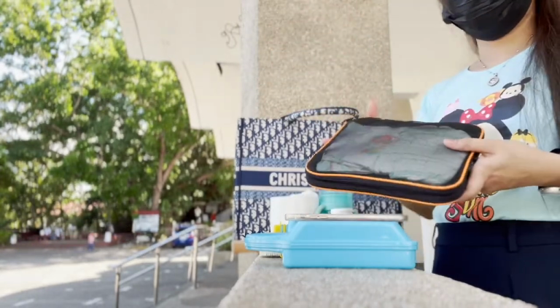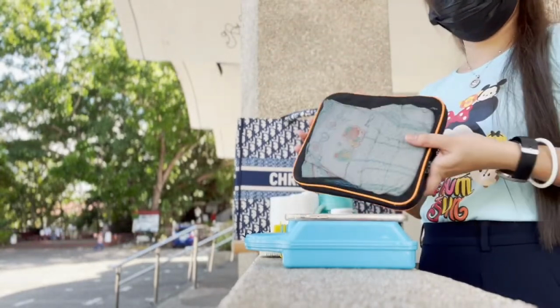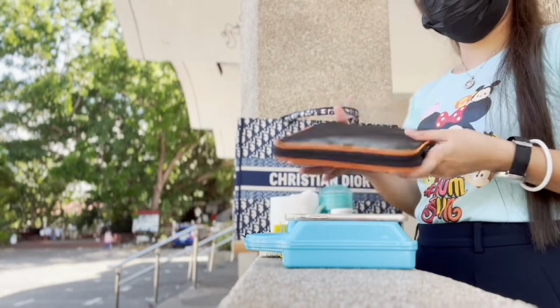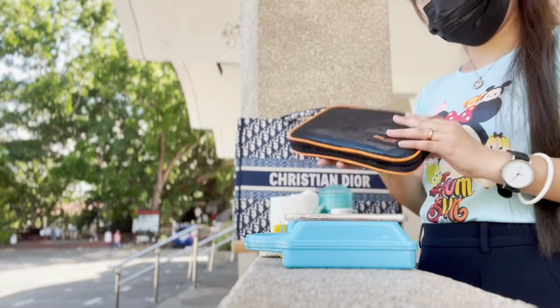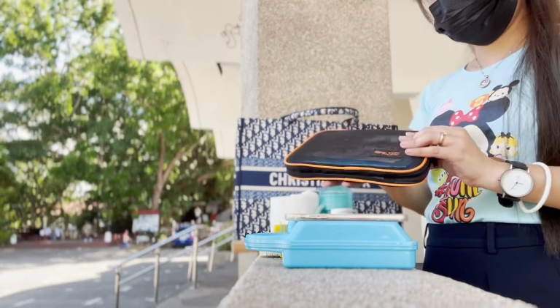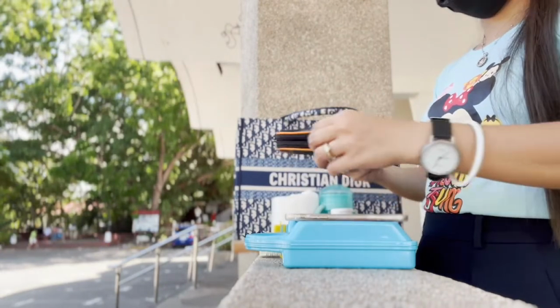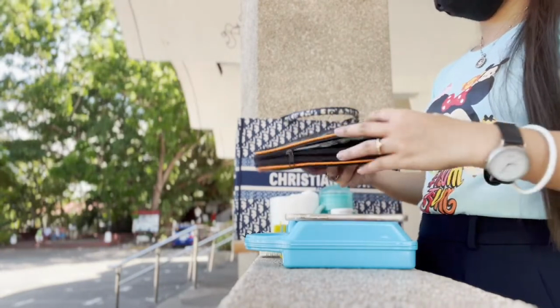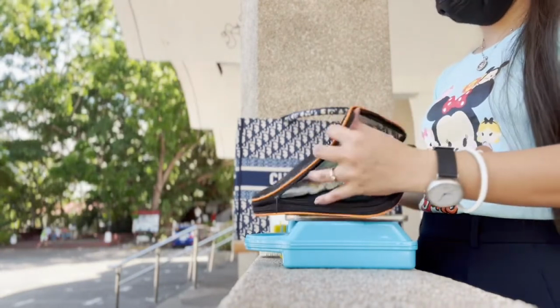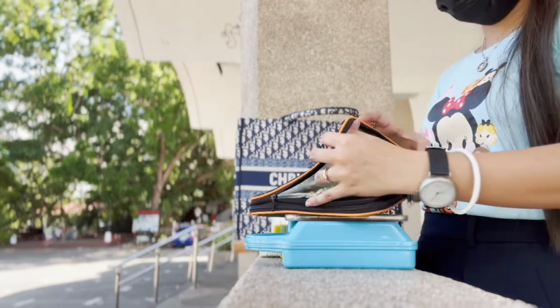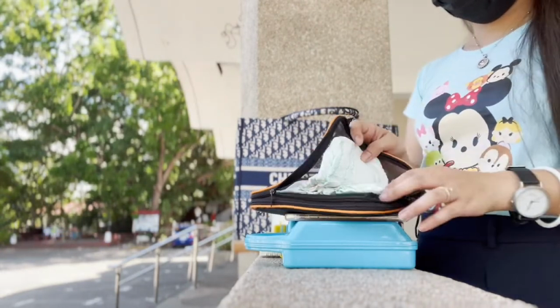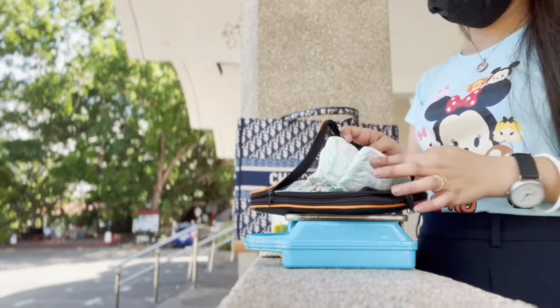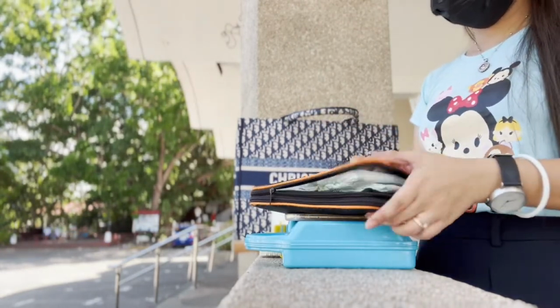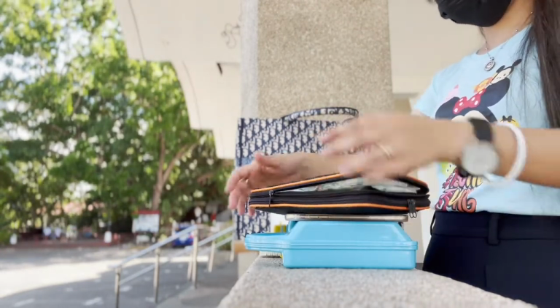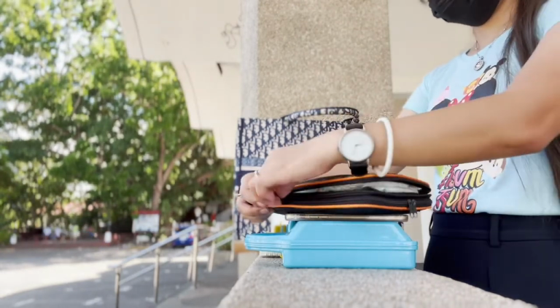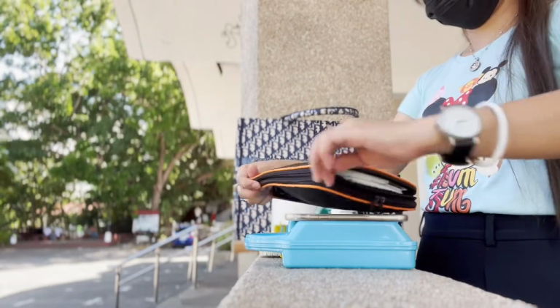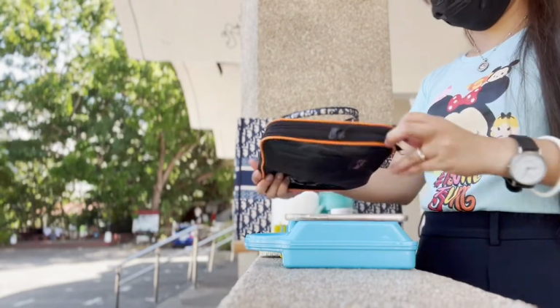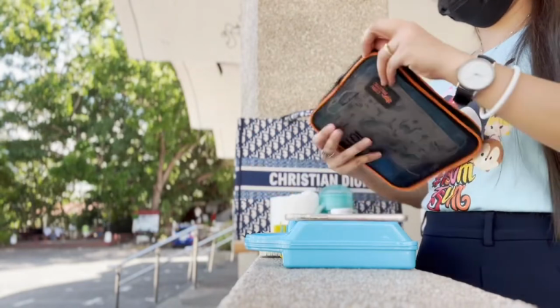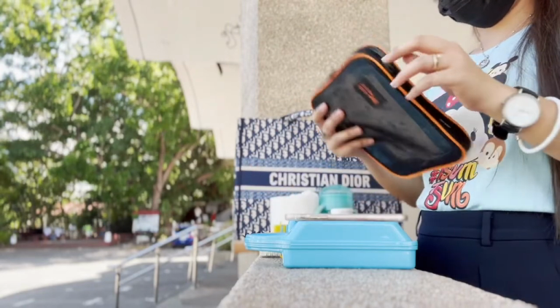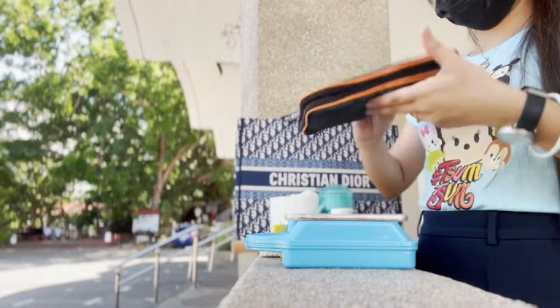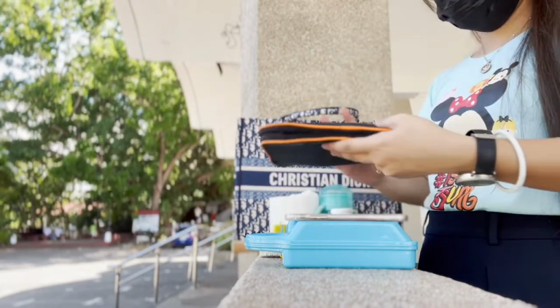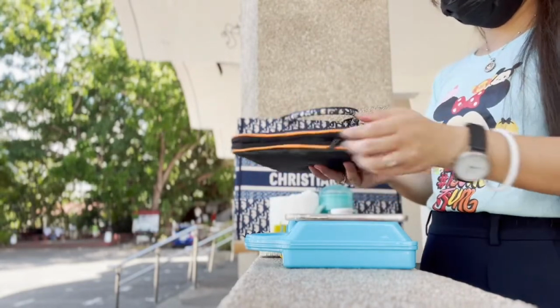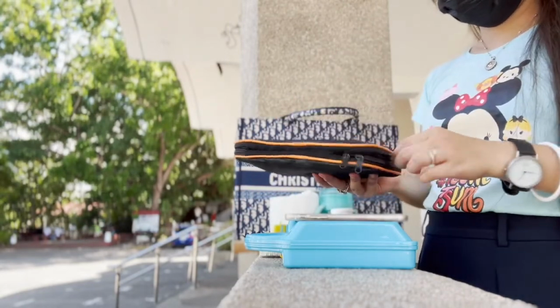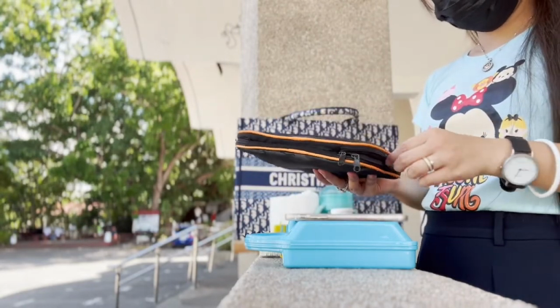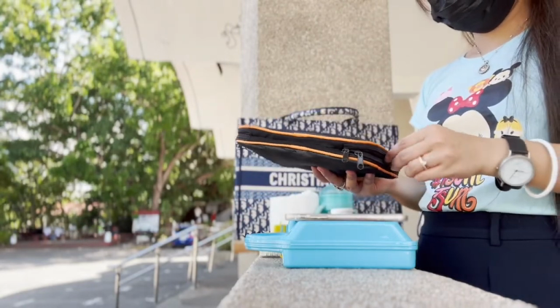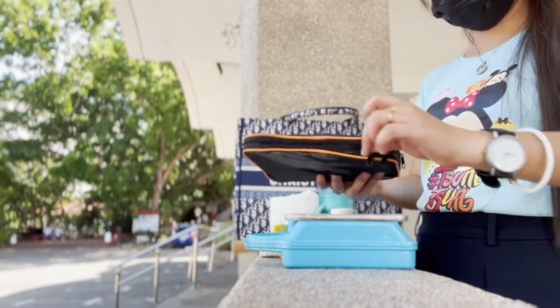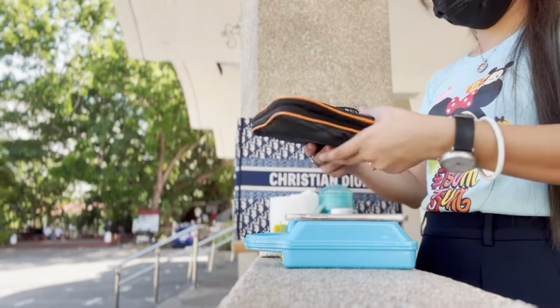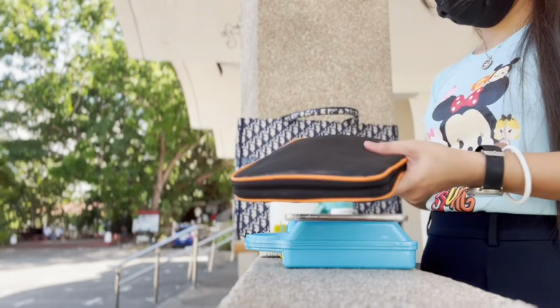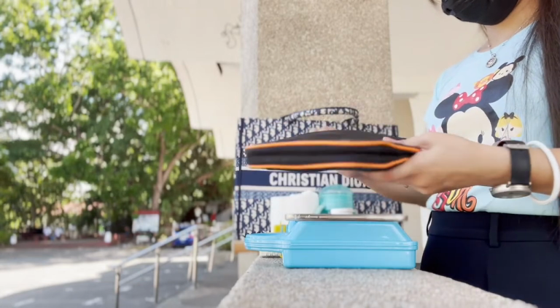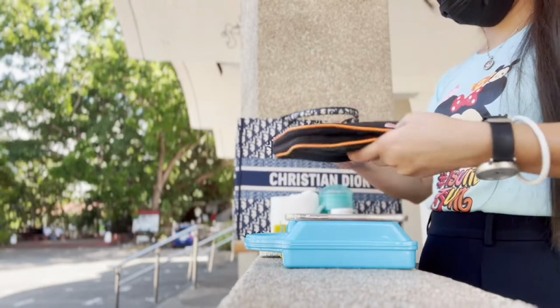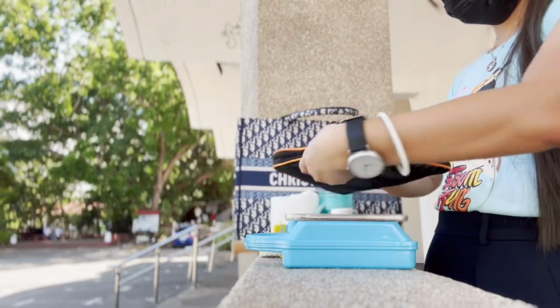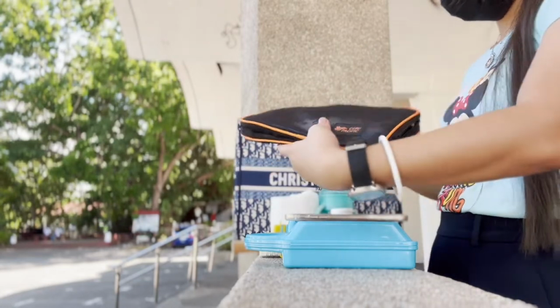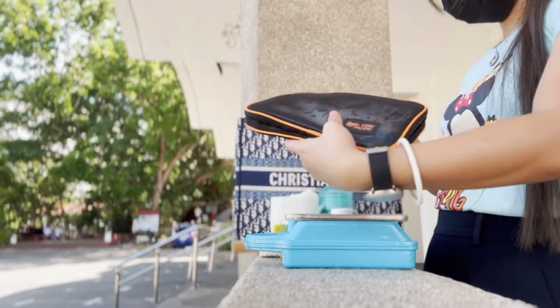I have this nappies bag — I love it because it keeps things compact. It has a few pieces of diapers for changing. I still put him in diapers when we go out because I can't trust the cleanliness of public restrooms around us.